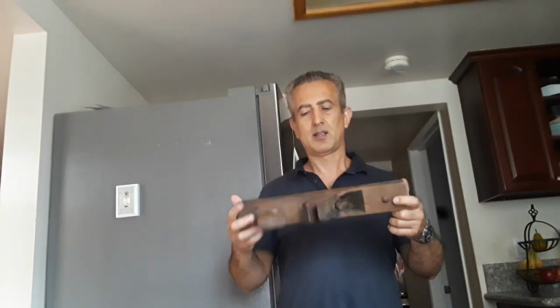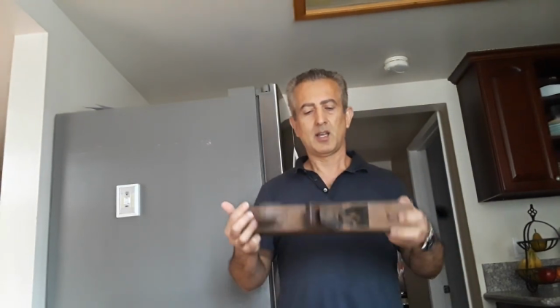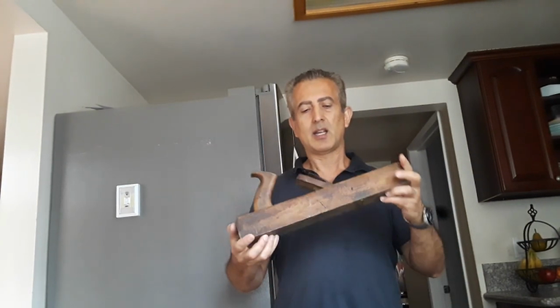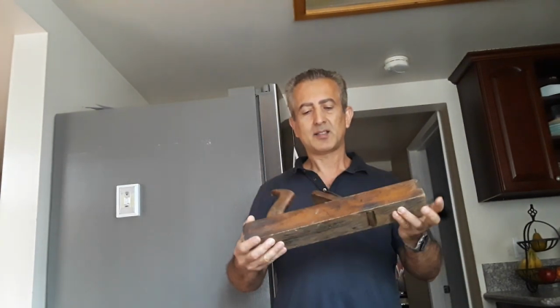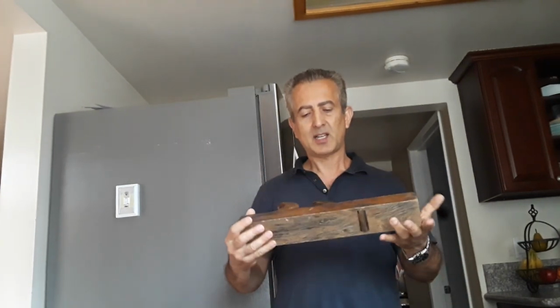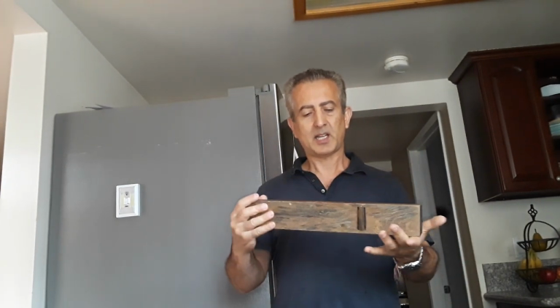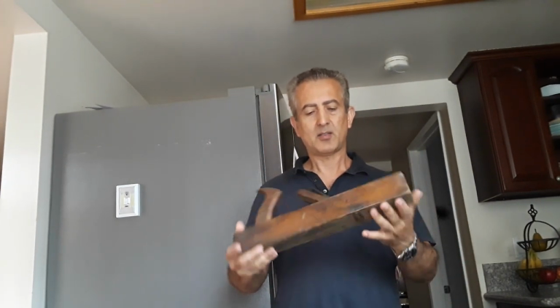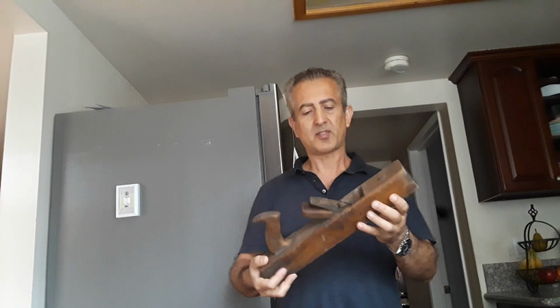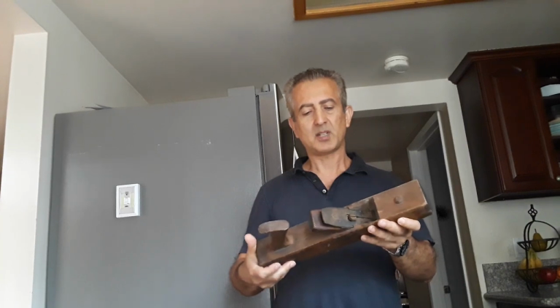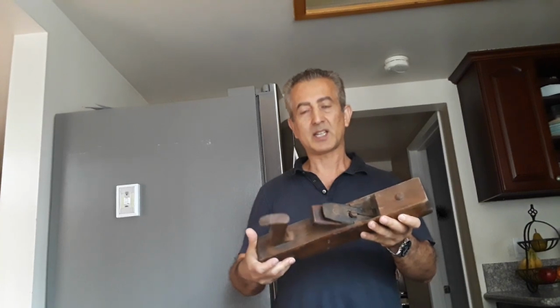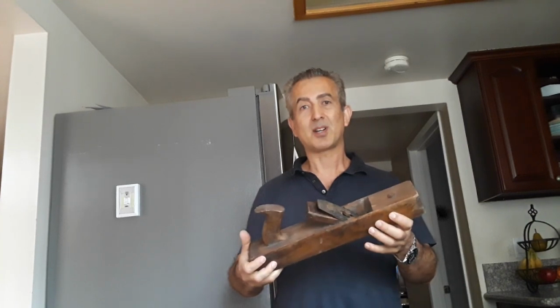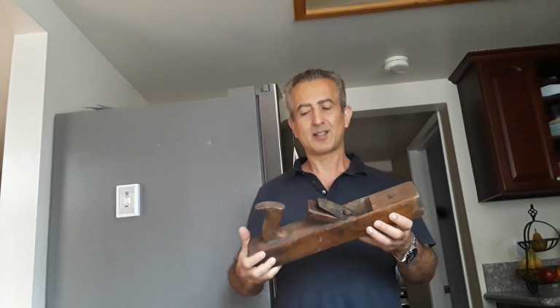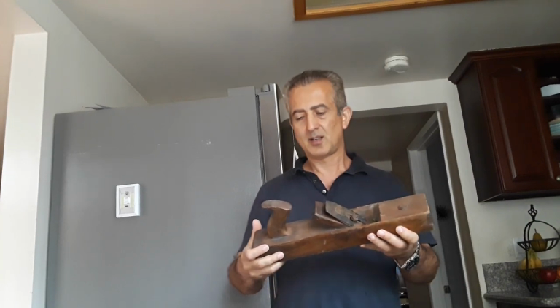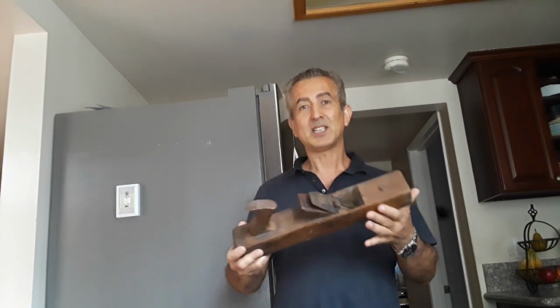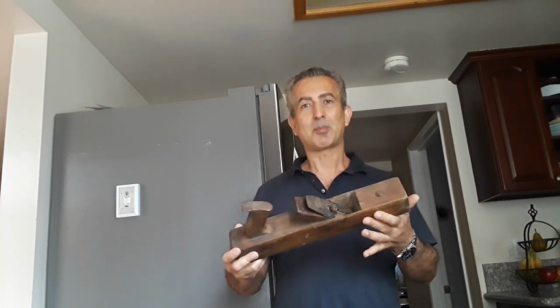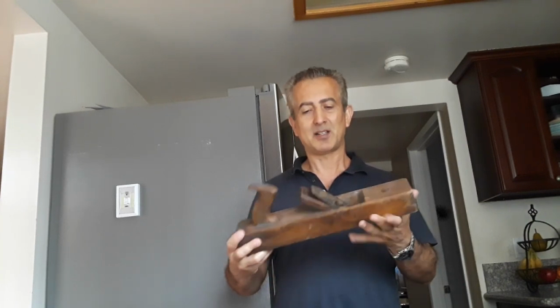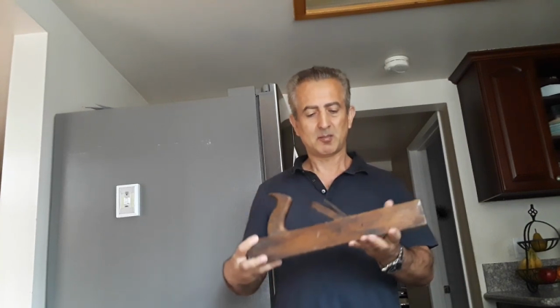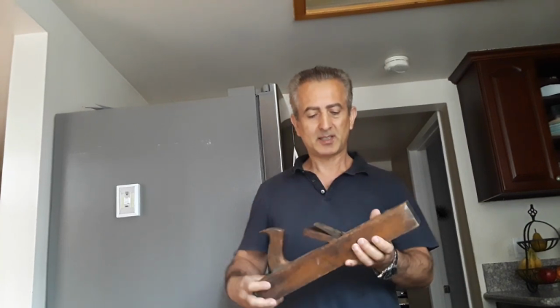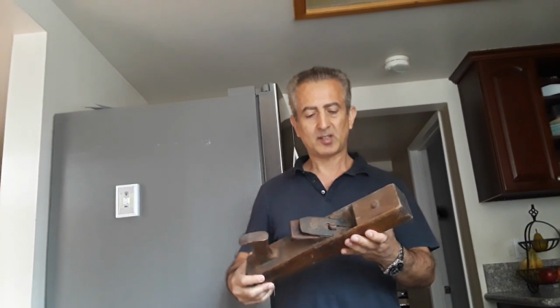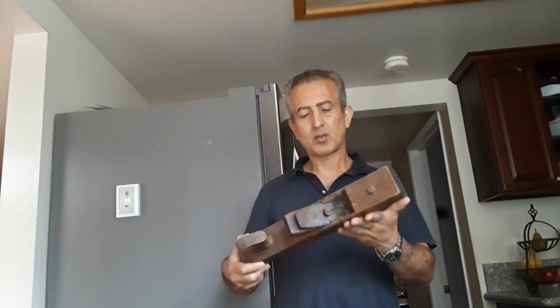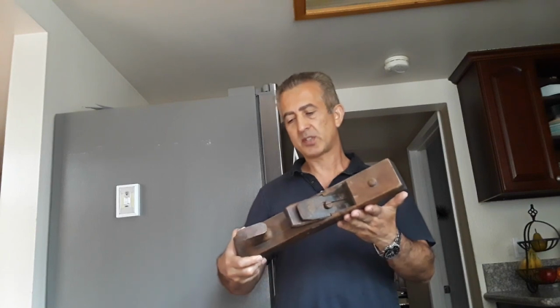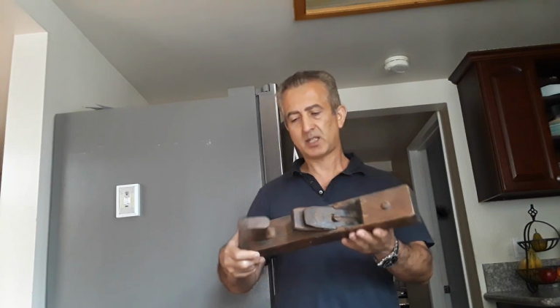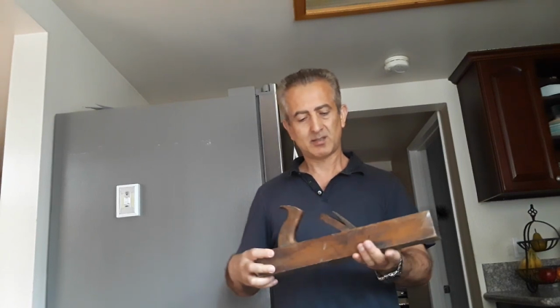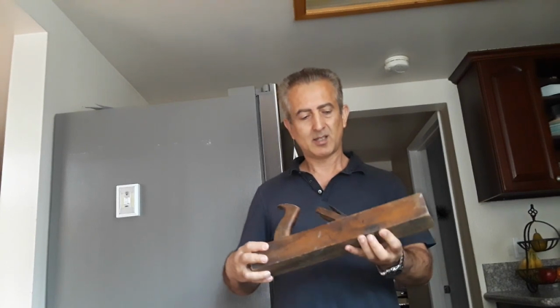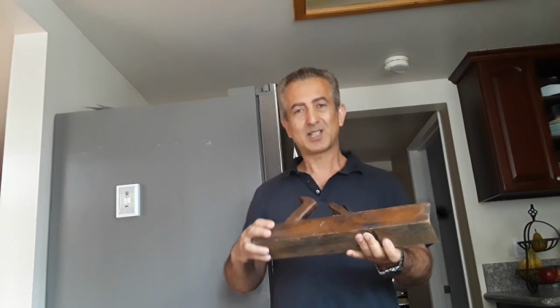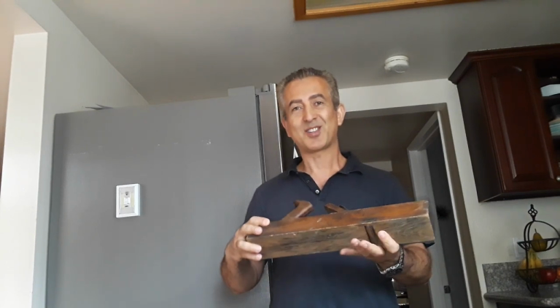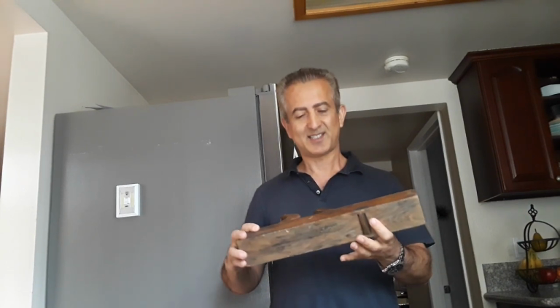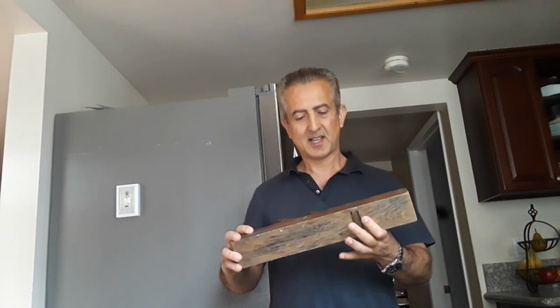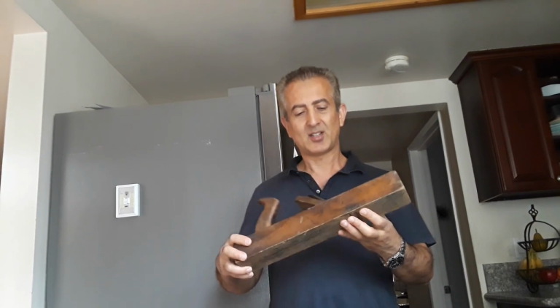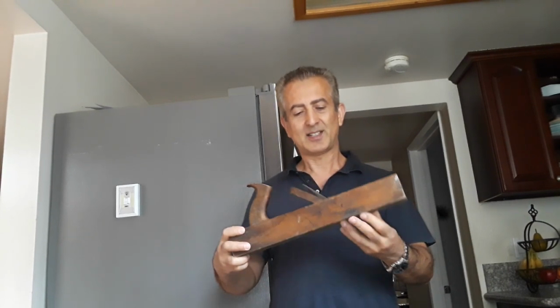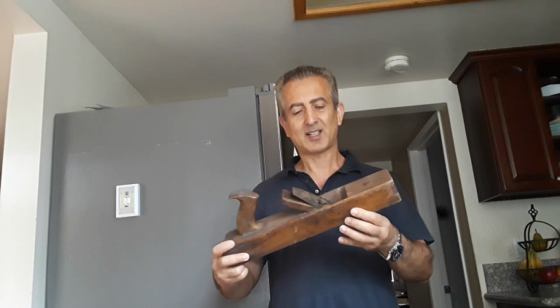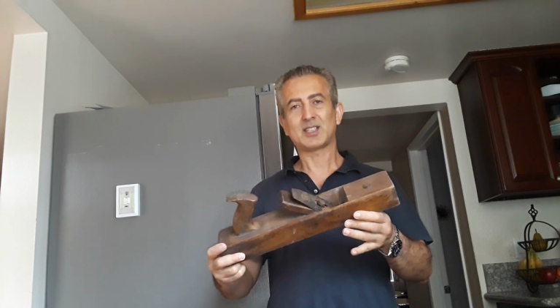I got this very nice plane from a swapmeet for like 8 bucks. I don't need an airplane, but this was in such horrible shape that I wanted to rescue it. So let's try to do it today.